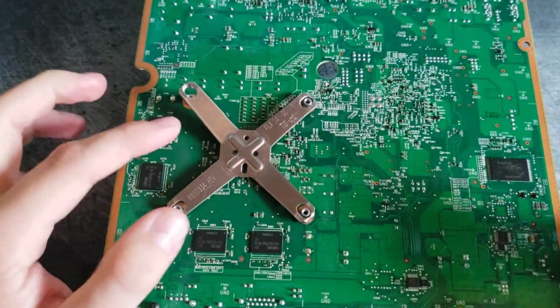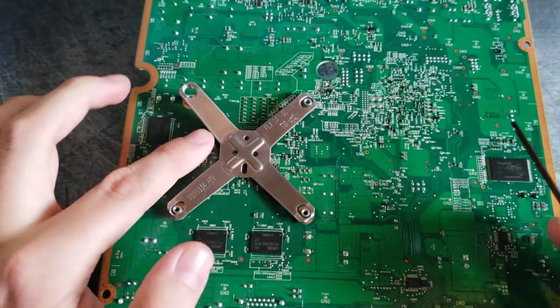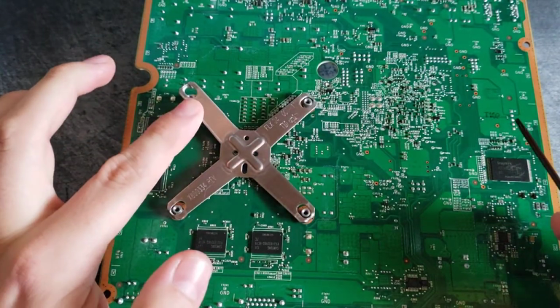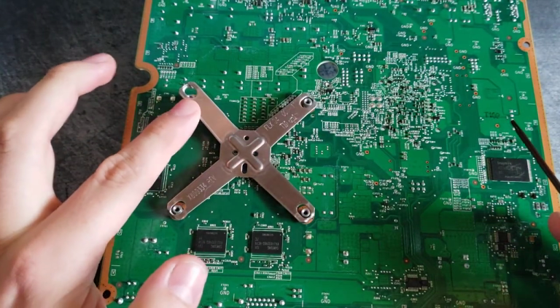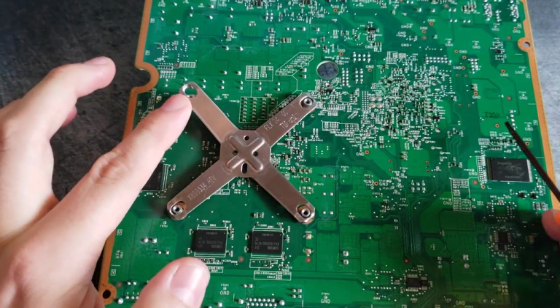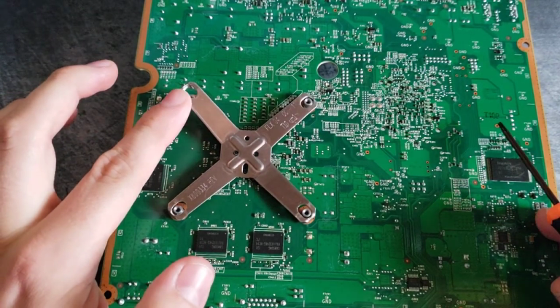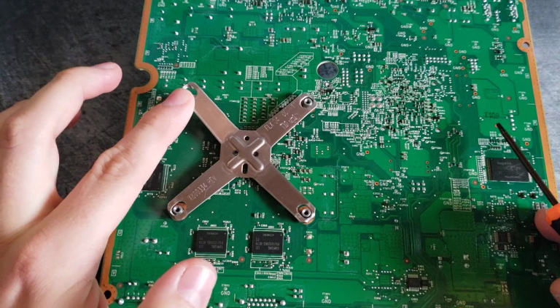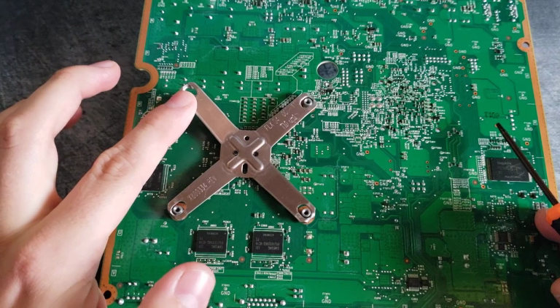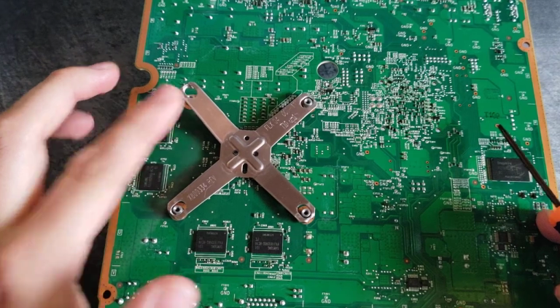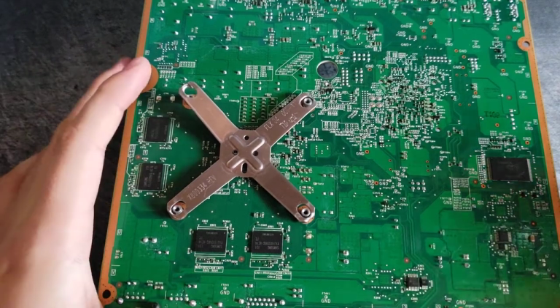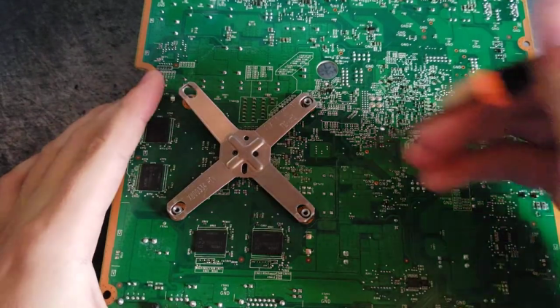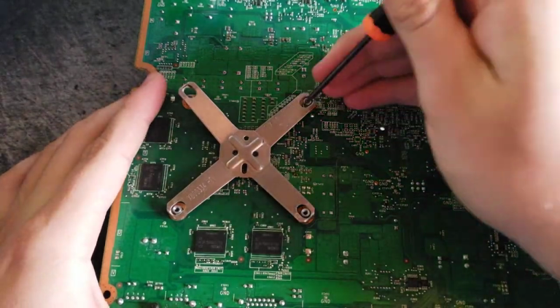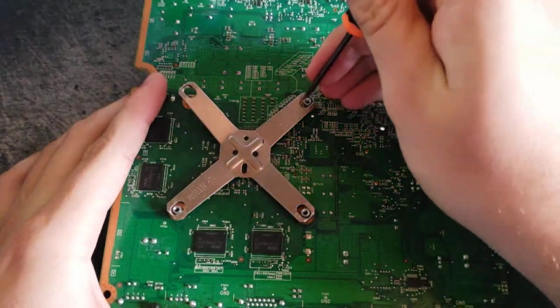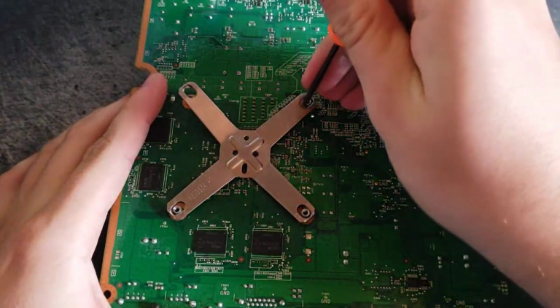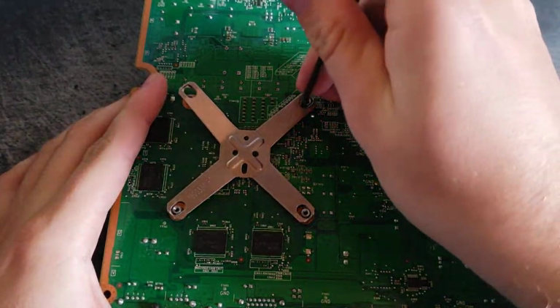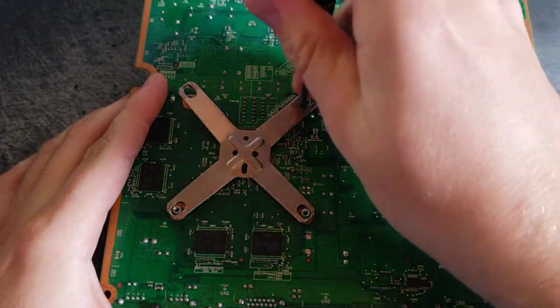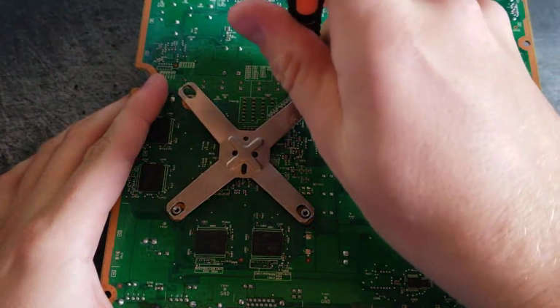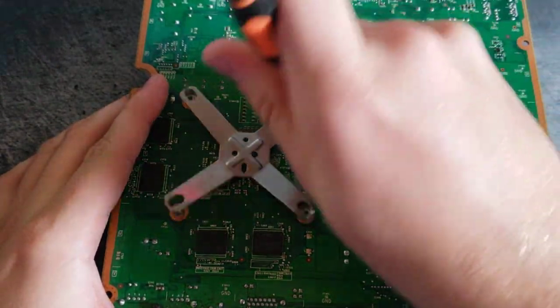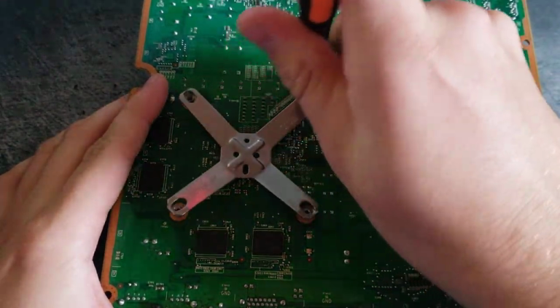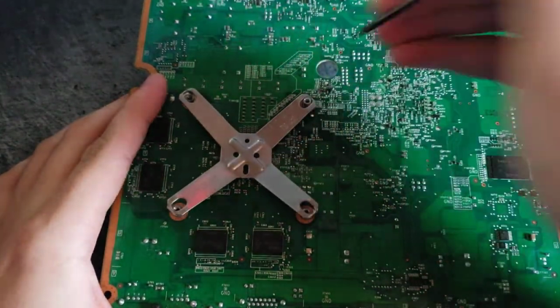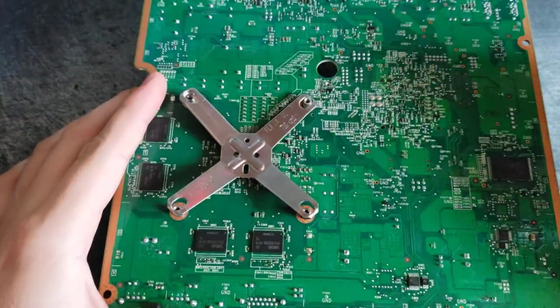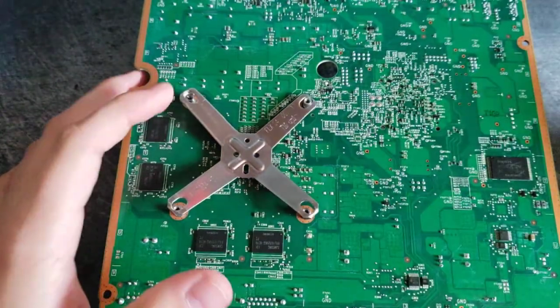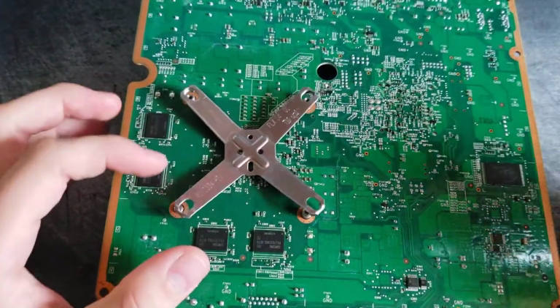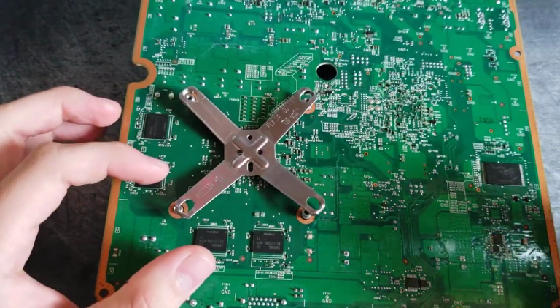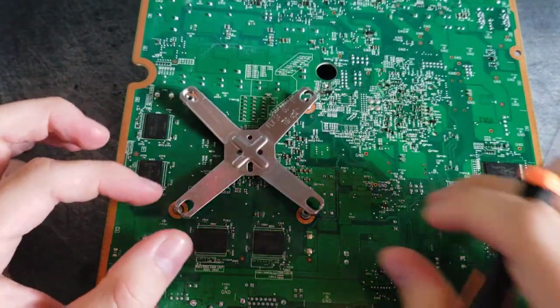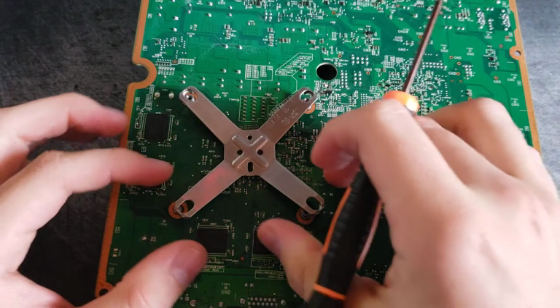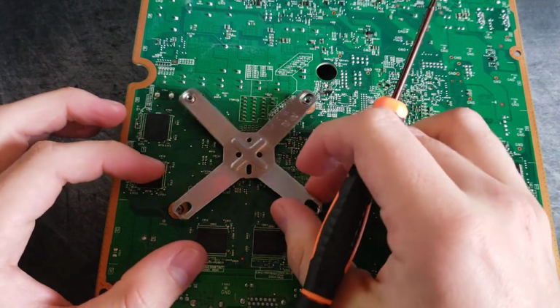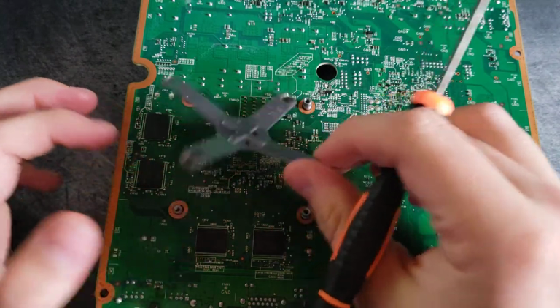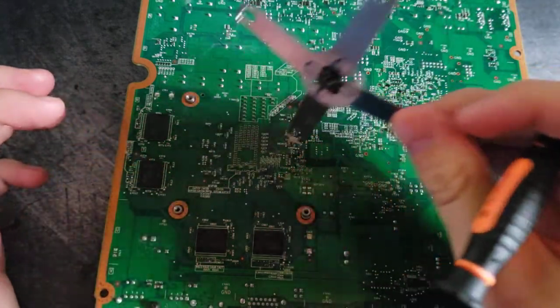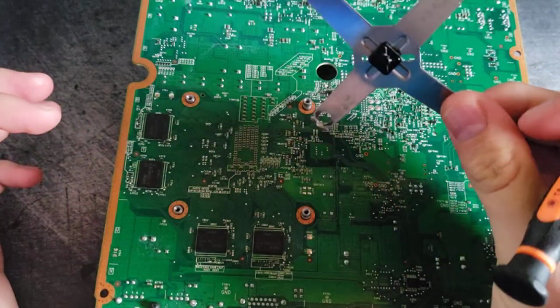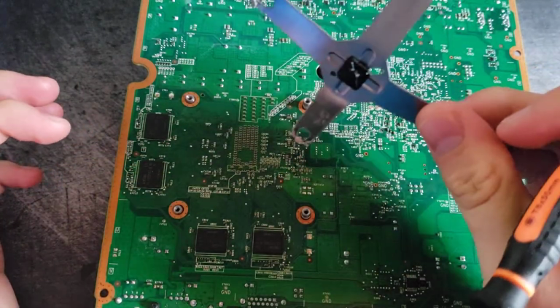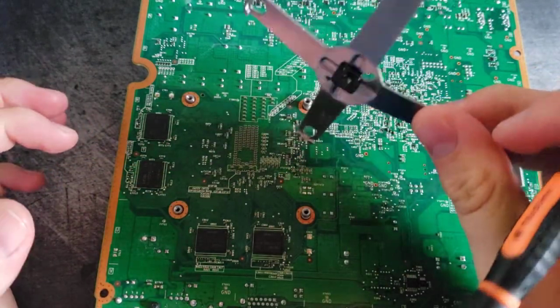You'll notice that on the opposite side the leg will pop up. We're going to repeat this for the next hole, and when we do that you will see that the X-Clamp will fully pop off the motherboard.